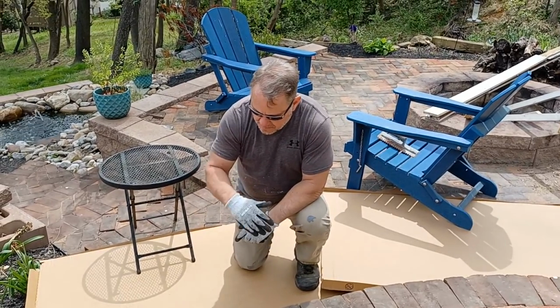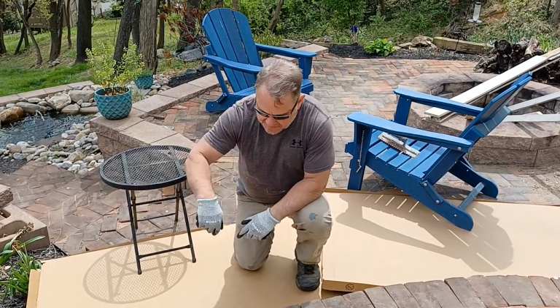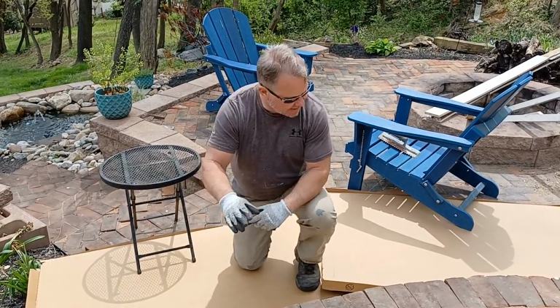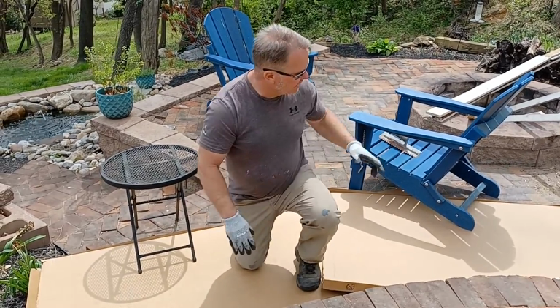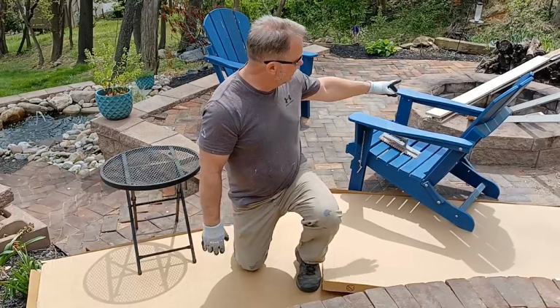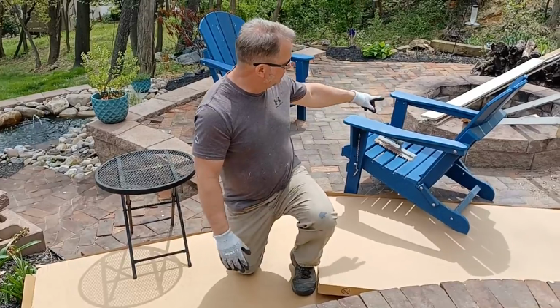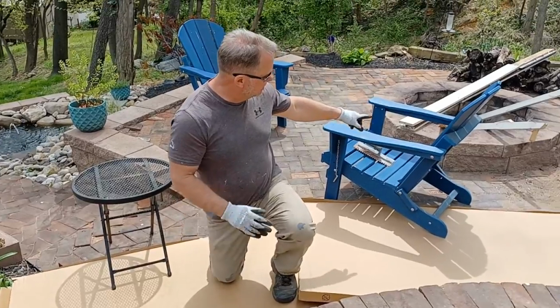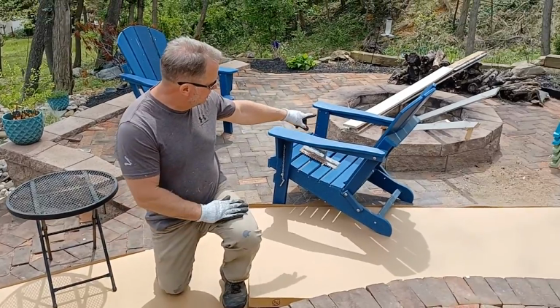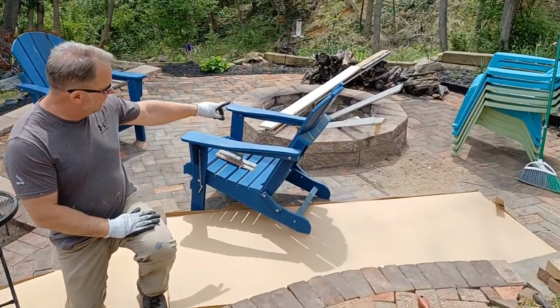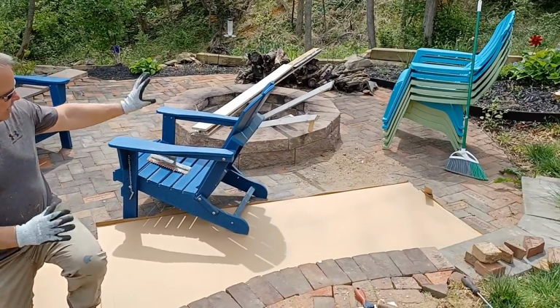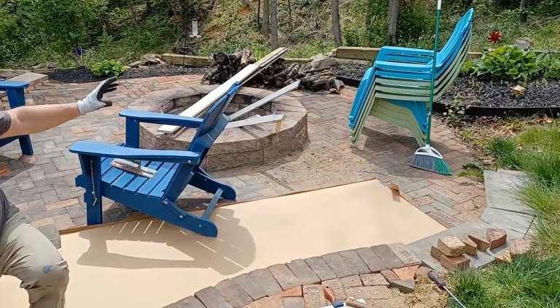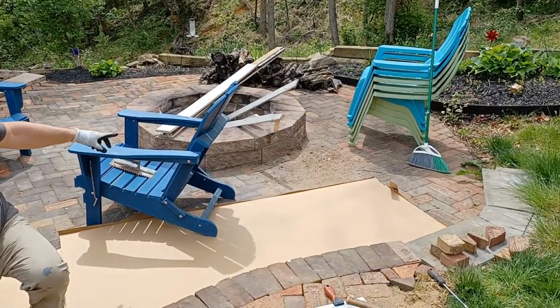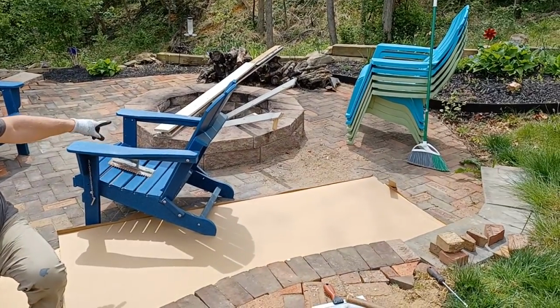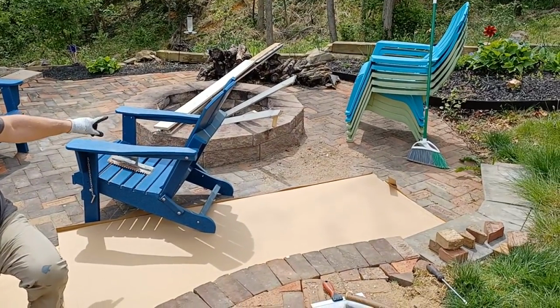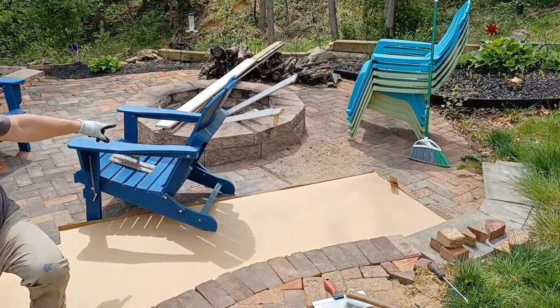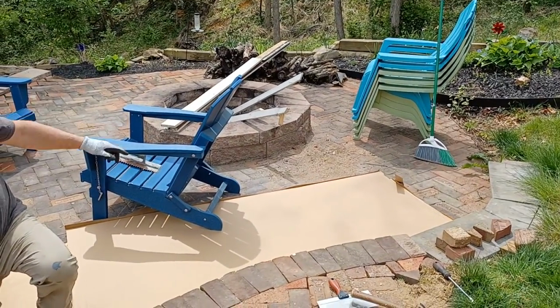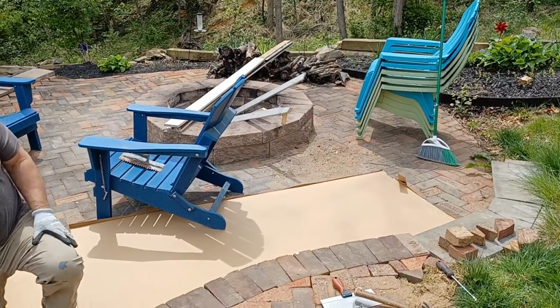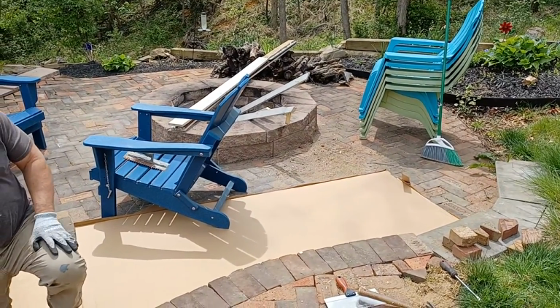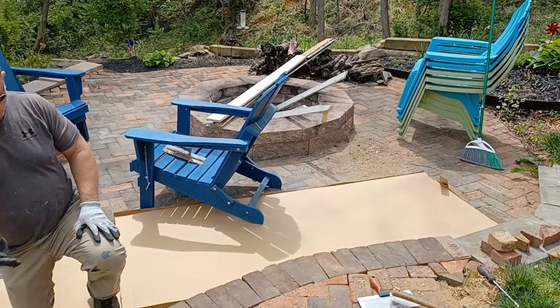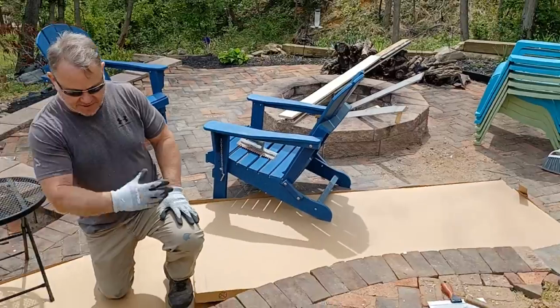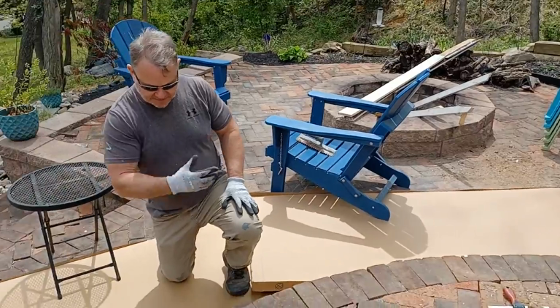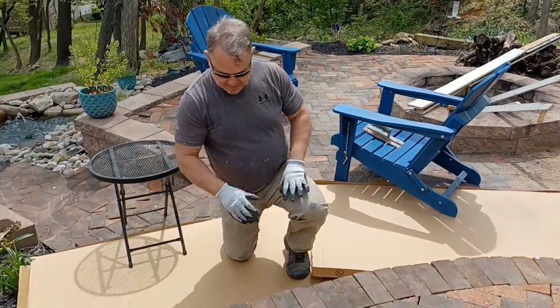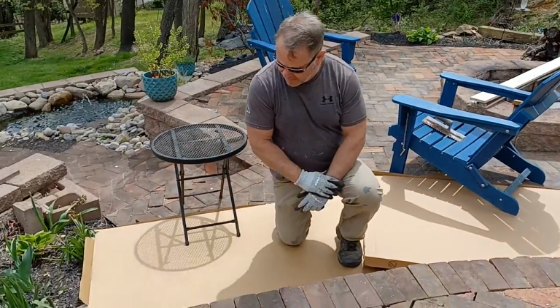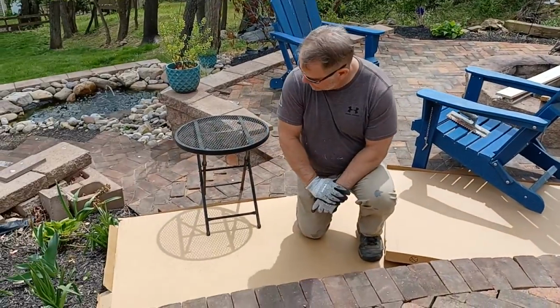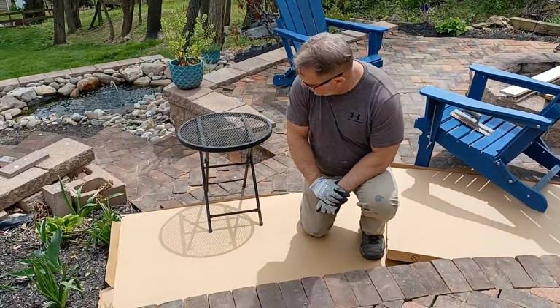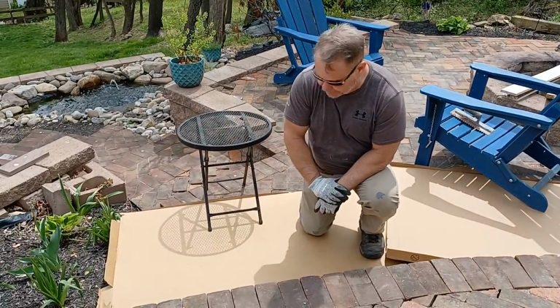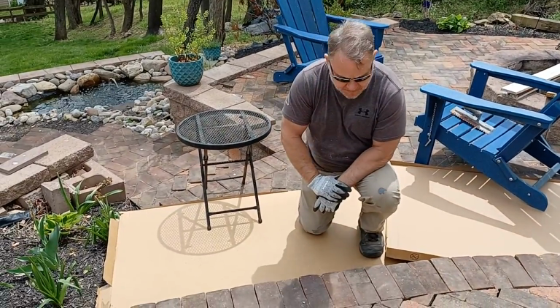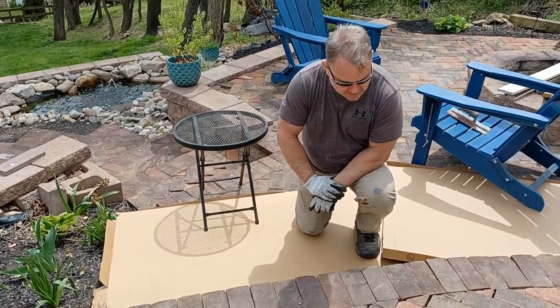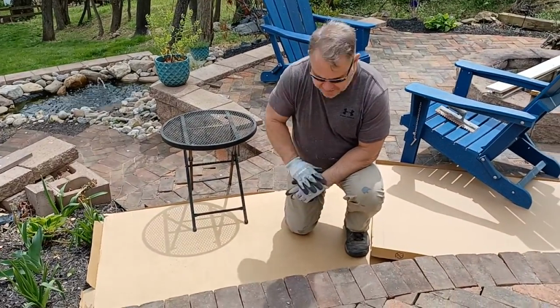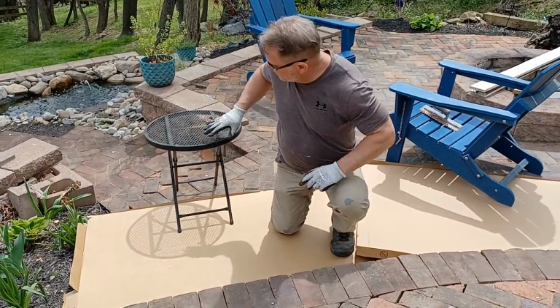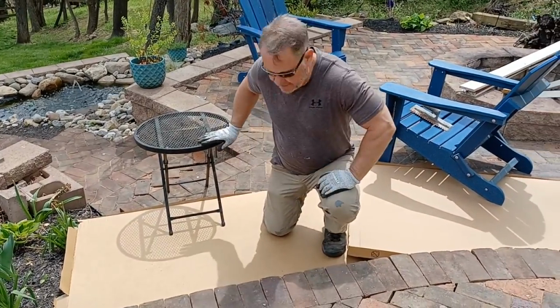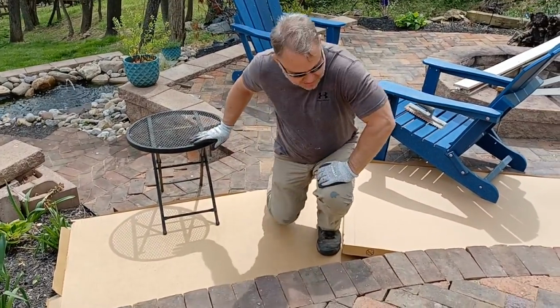This is a high traffic volume area due to the fire pit over there, so it's high traffic to the fire pit. So that's what we're going to attempt to do.